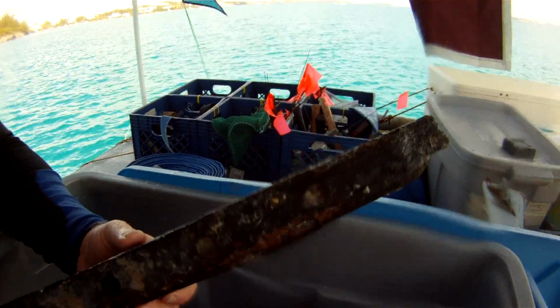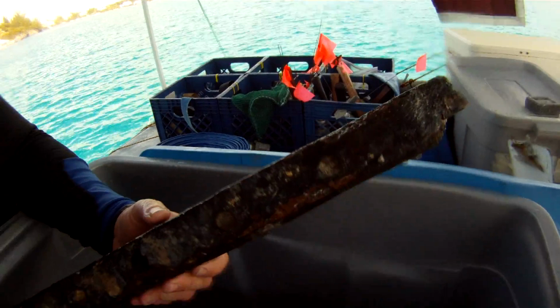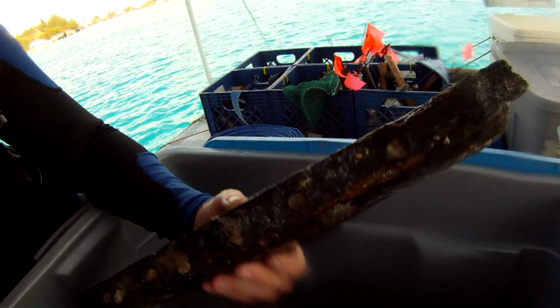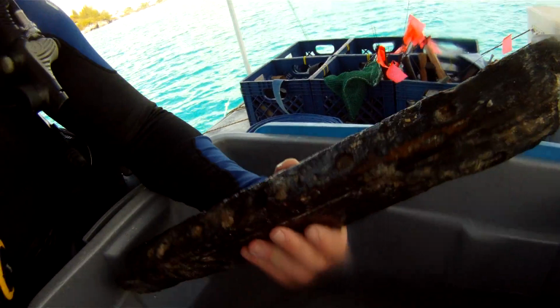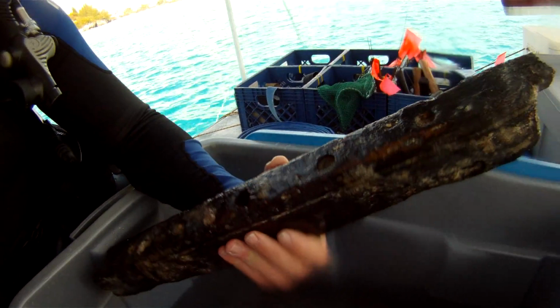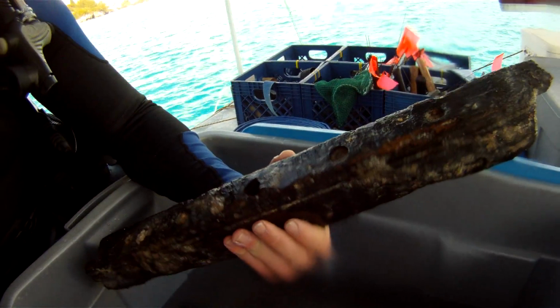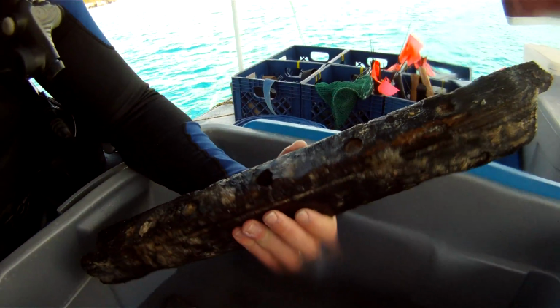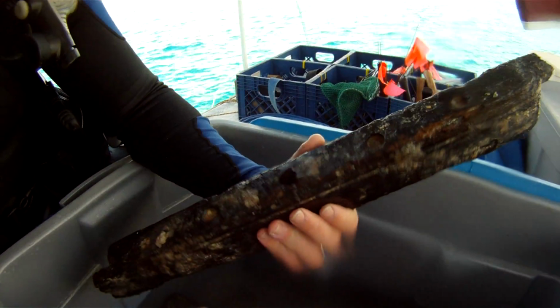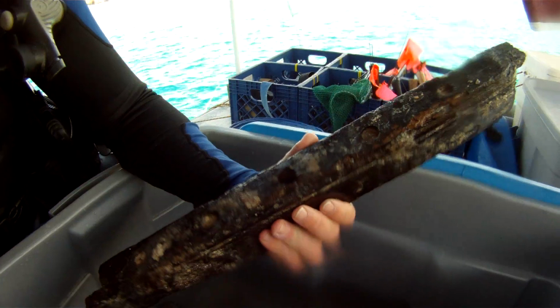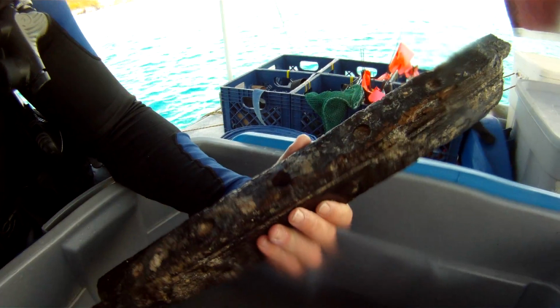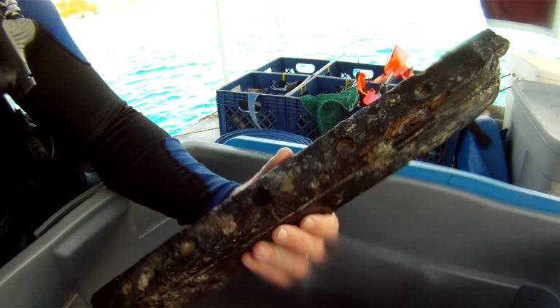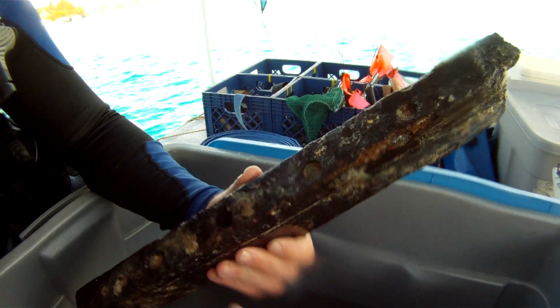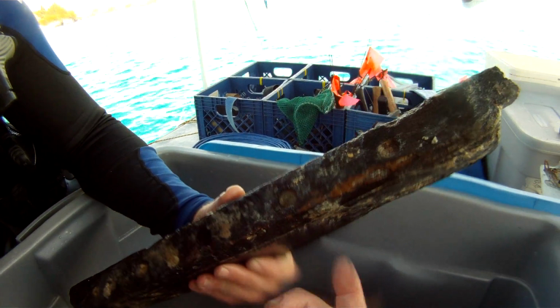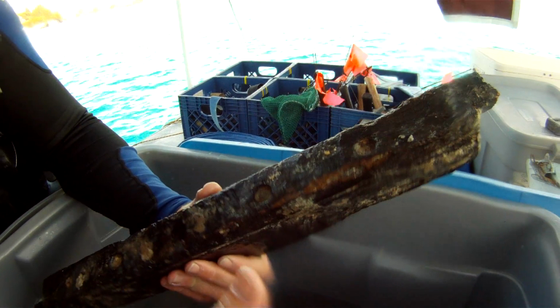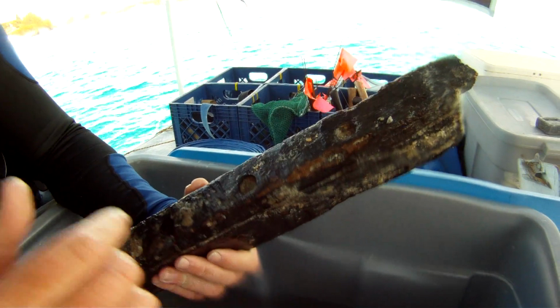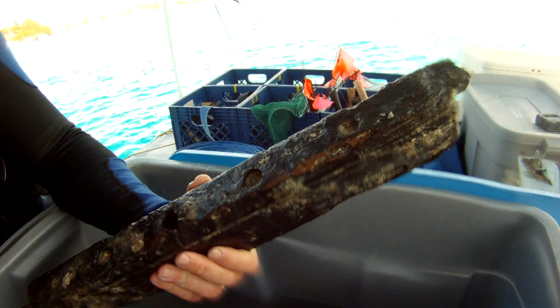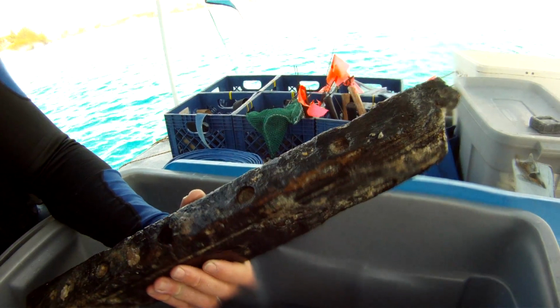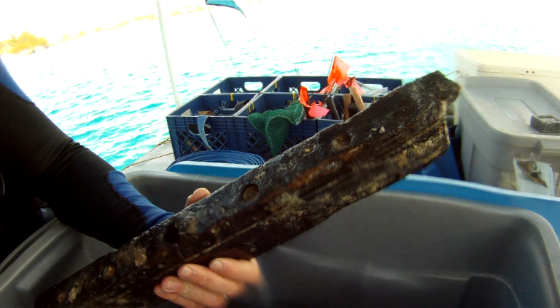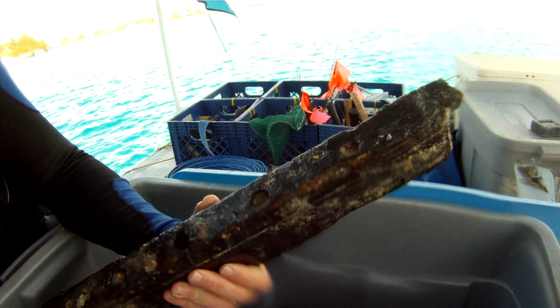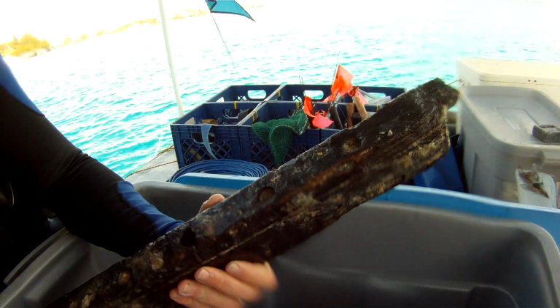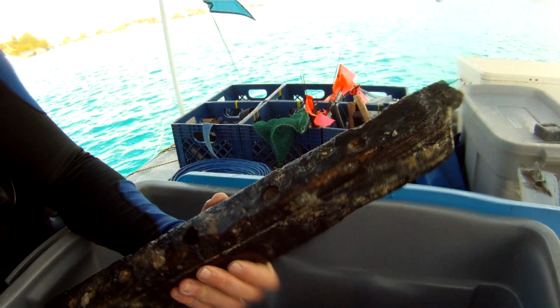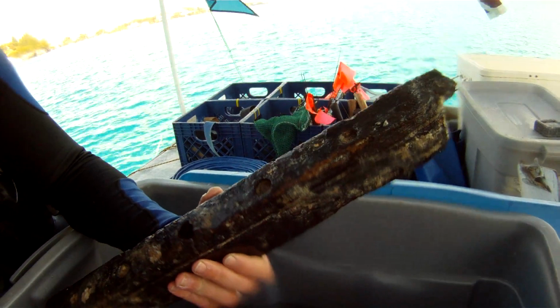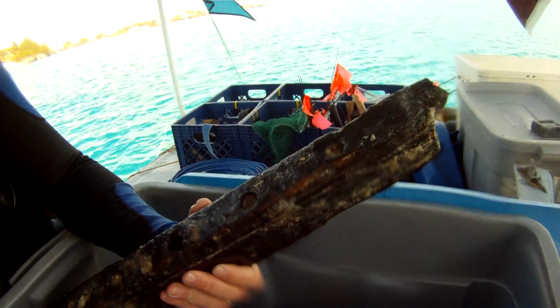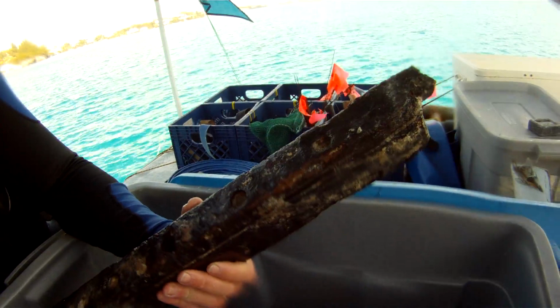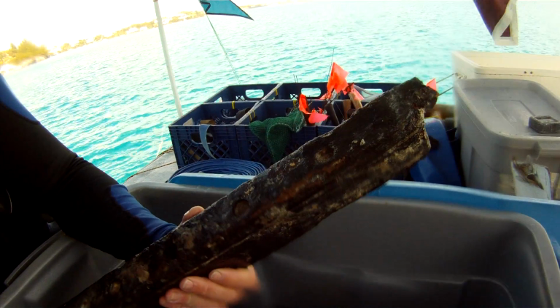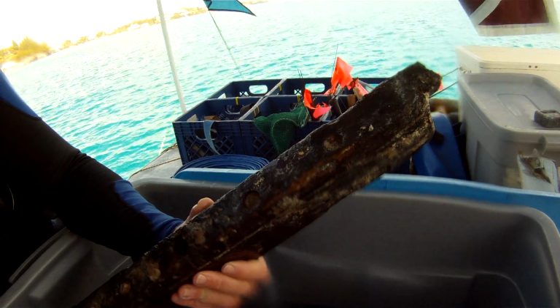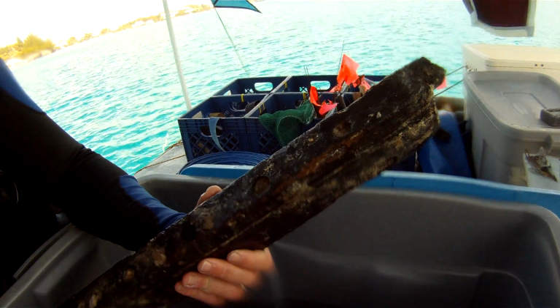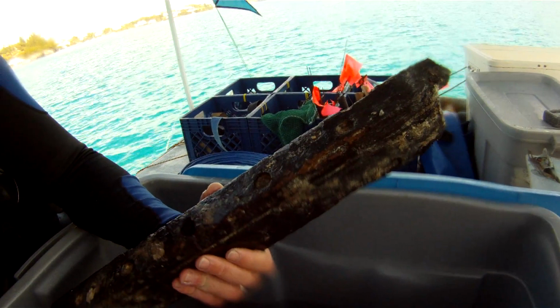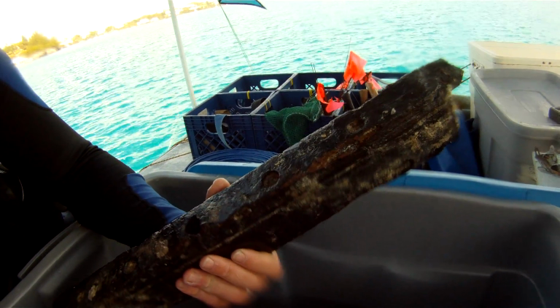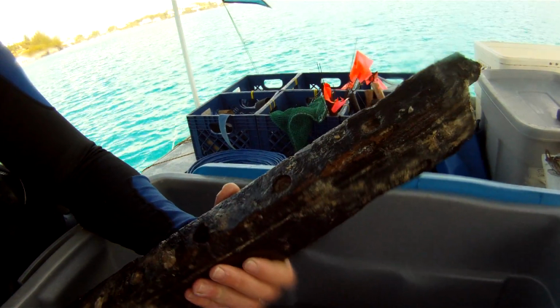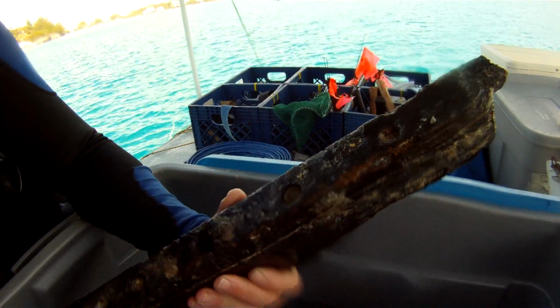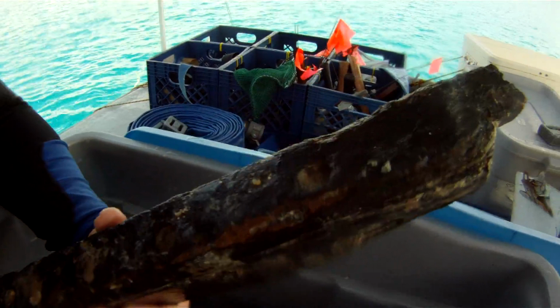We found this board yesterday and got it to come up today. It was located about a meter south of the wrongheads, on the very edge of our trench.